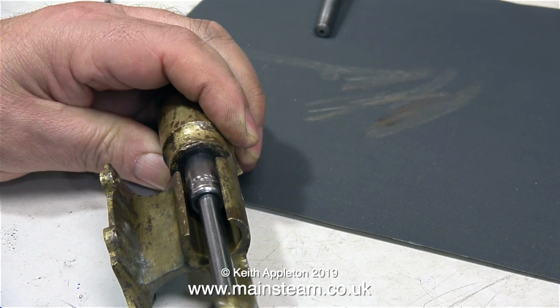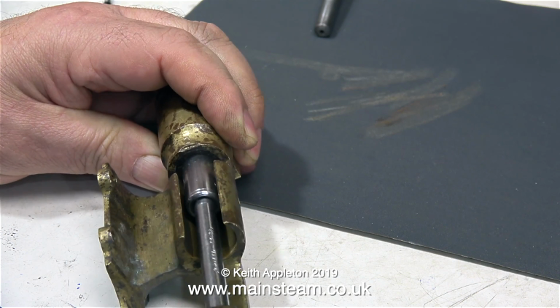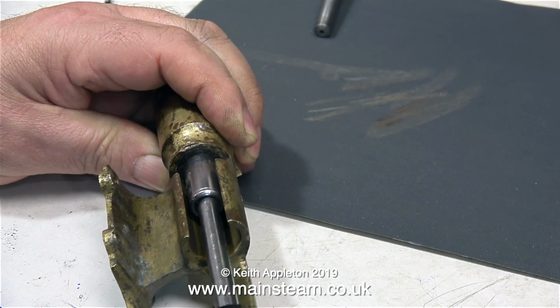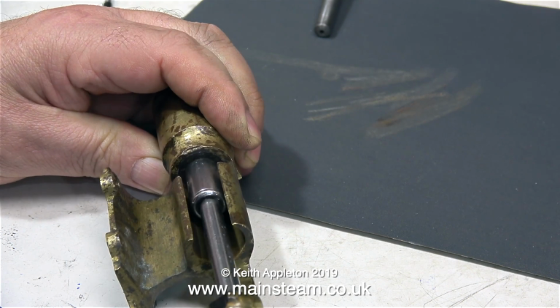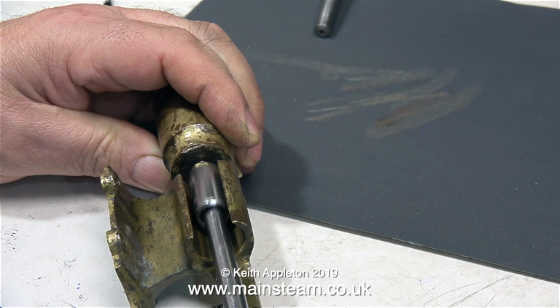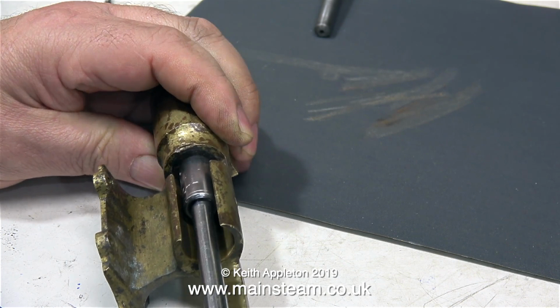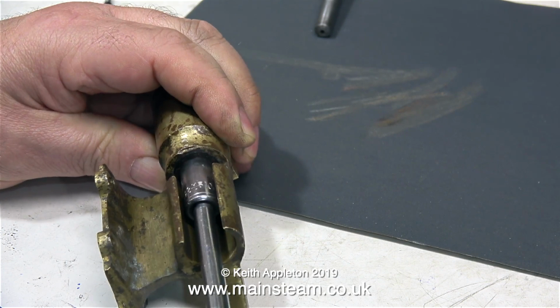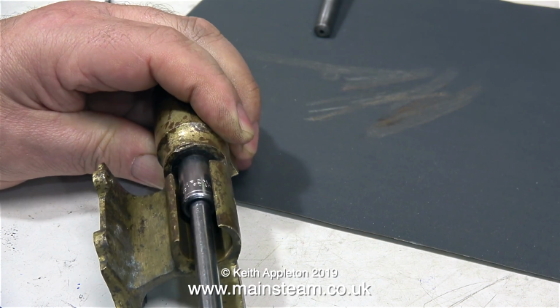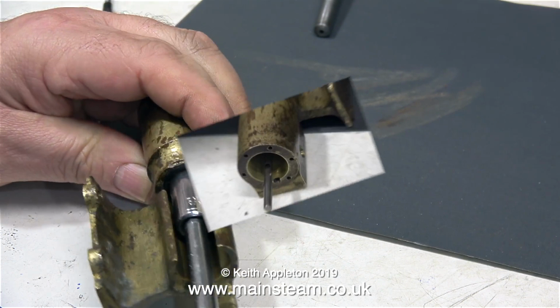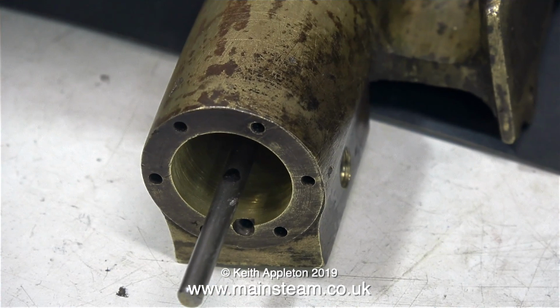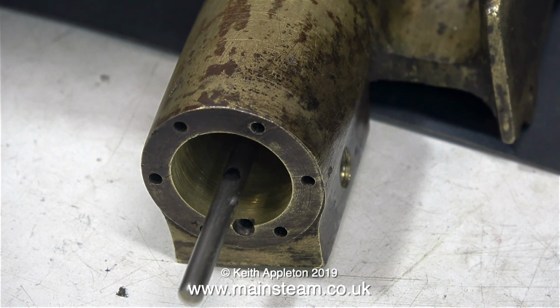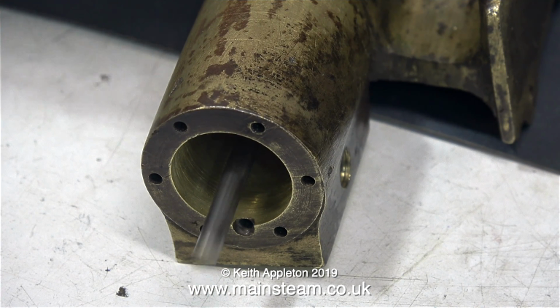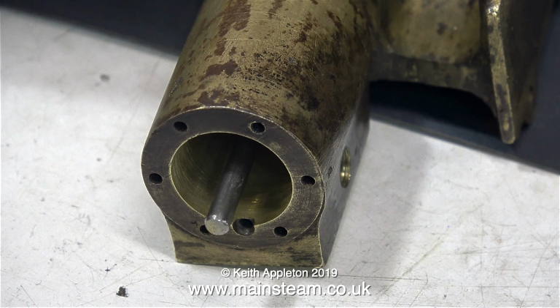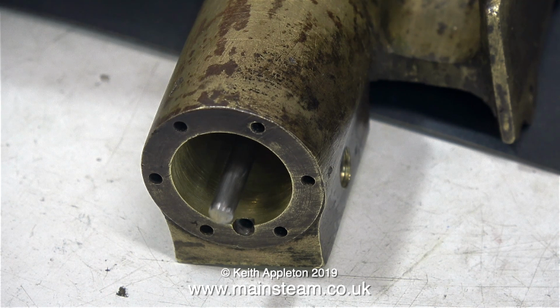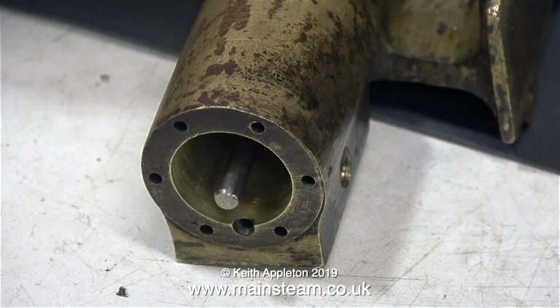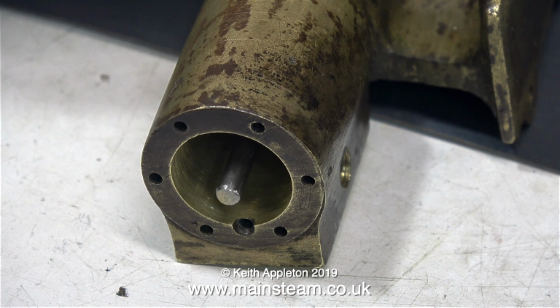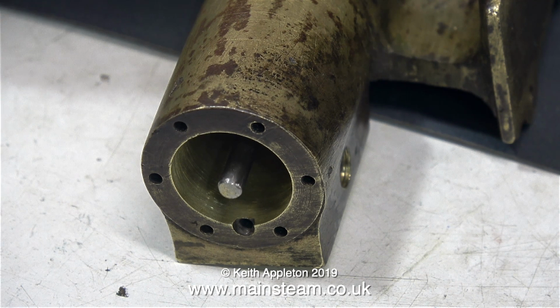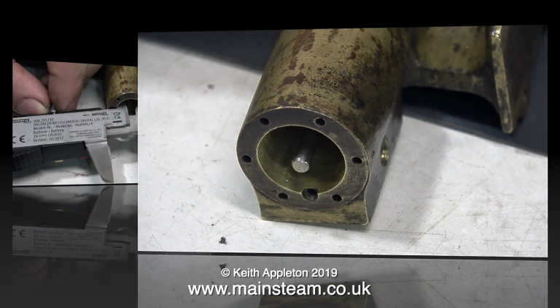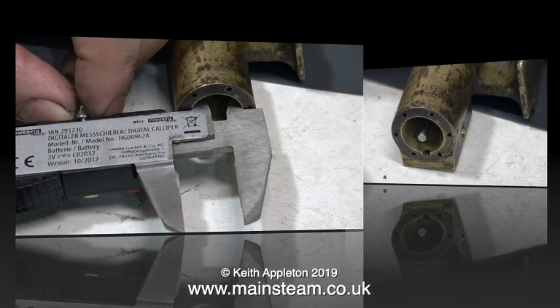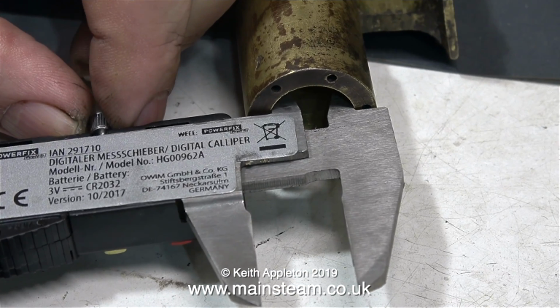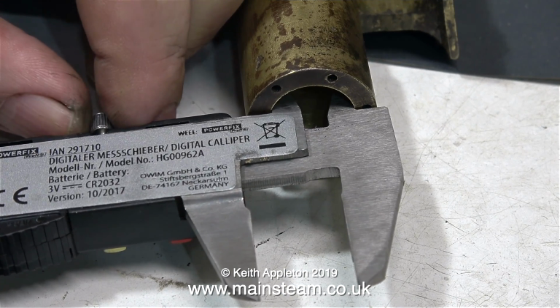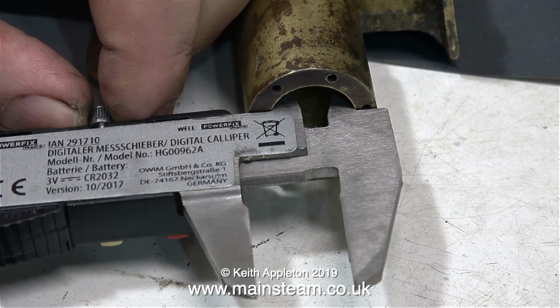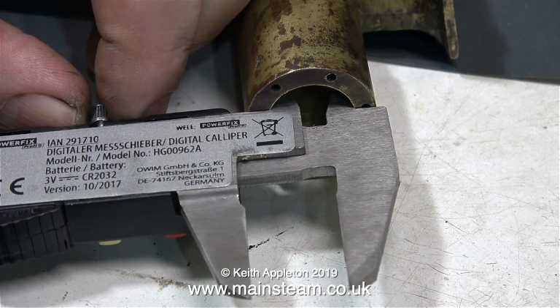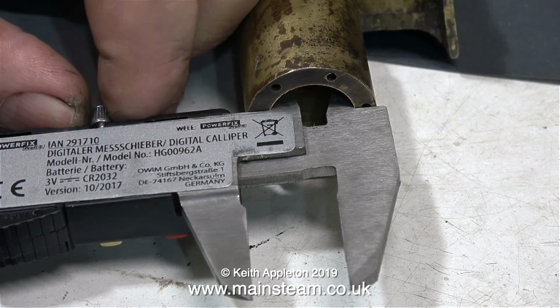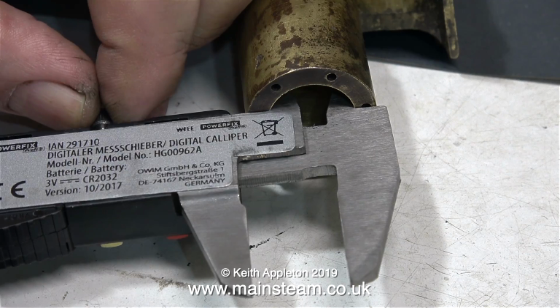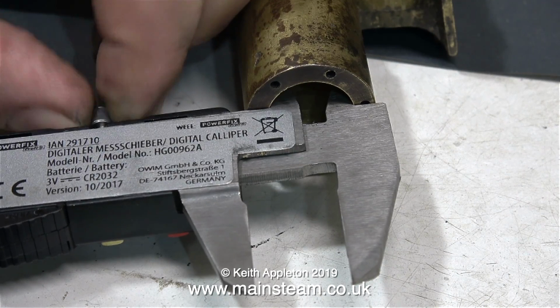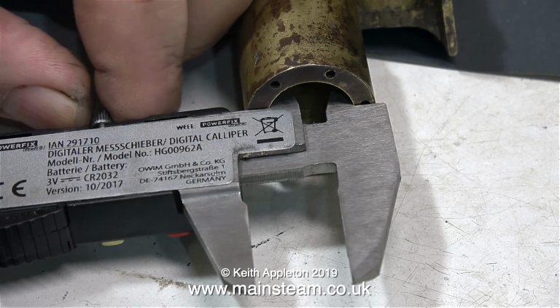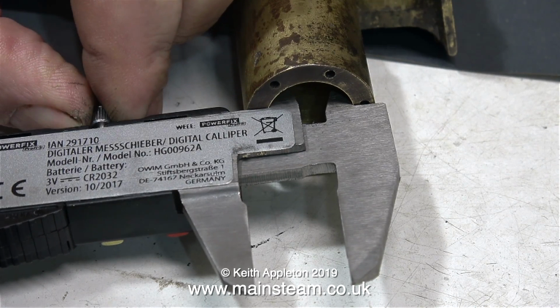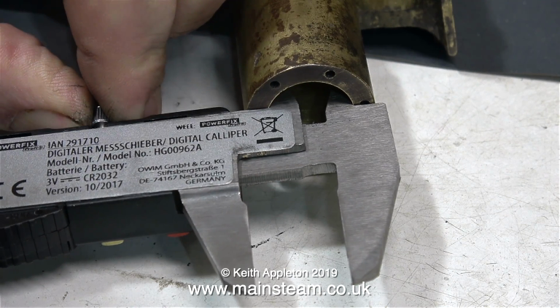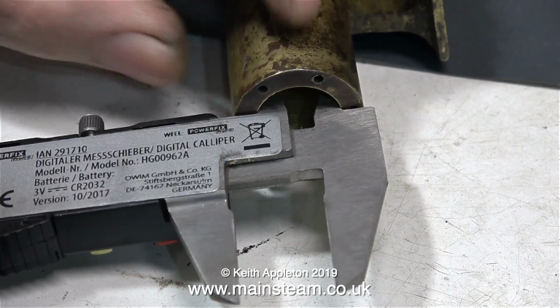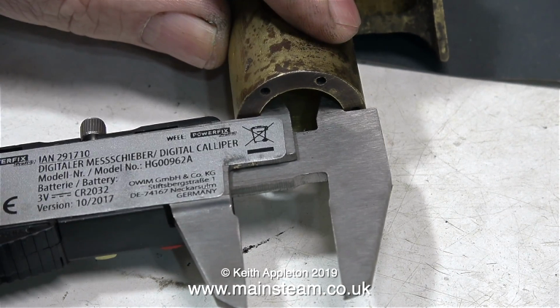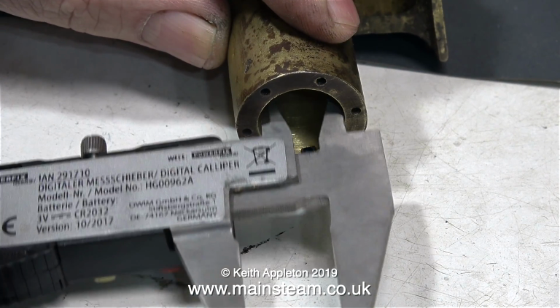I'm screwing the gland nut in as far as possible and then backing it off, and this is to accurately simulate the position it's going to be in when the gland is packed. The next thing I need to know is the diameter of the piston, so I'm using my digital caliper for this.